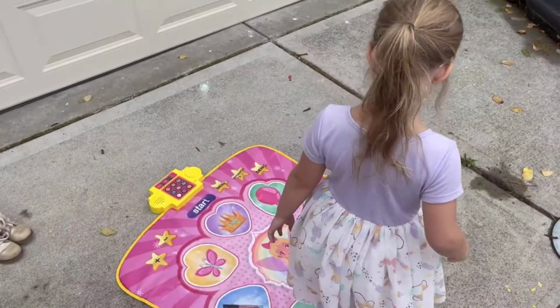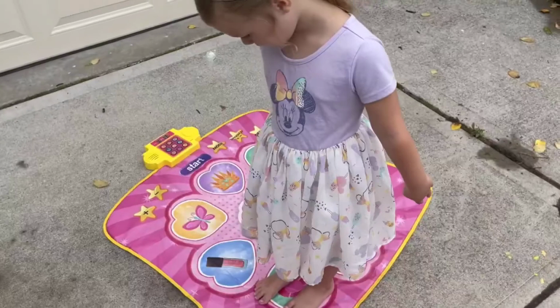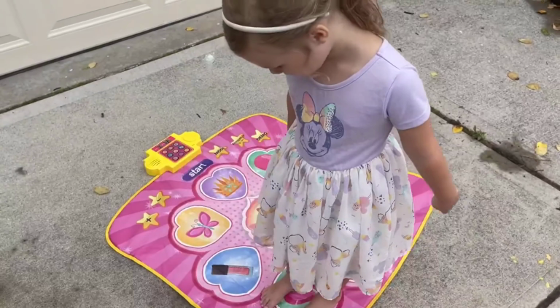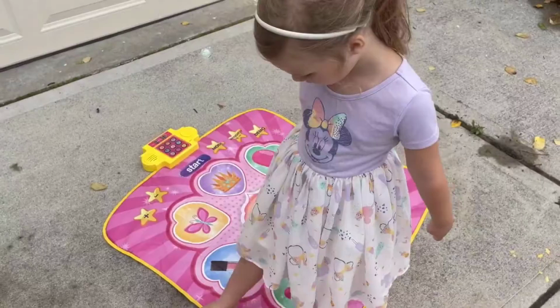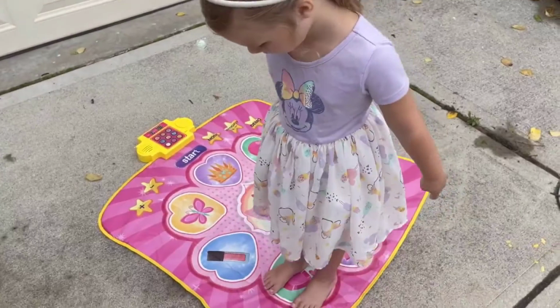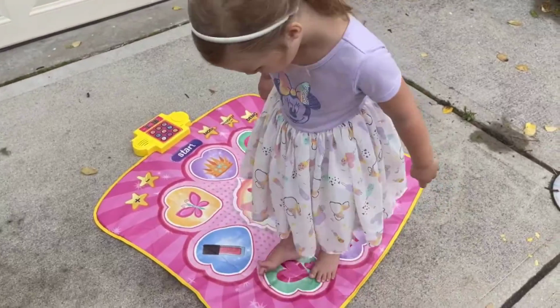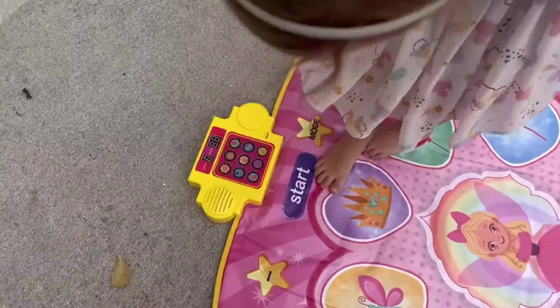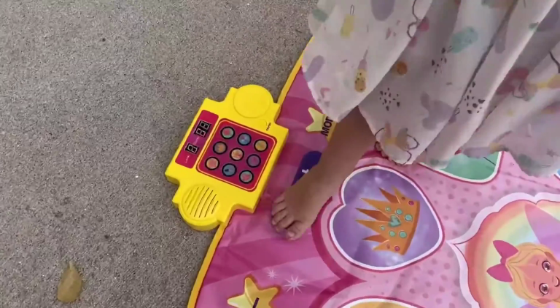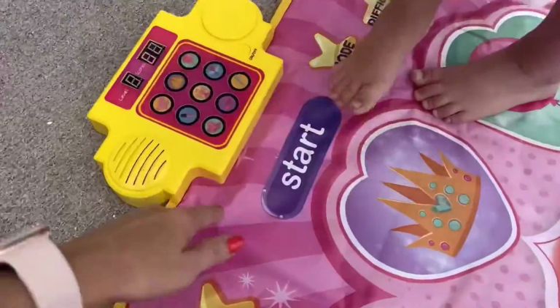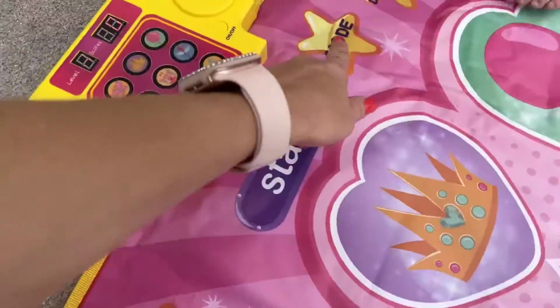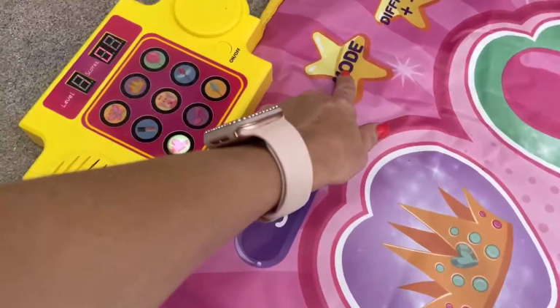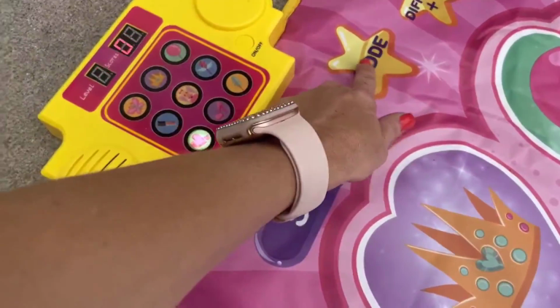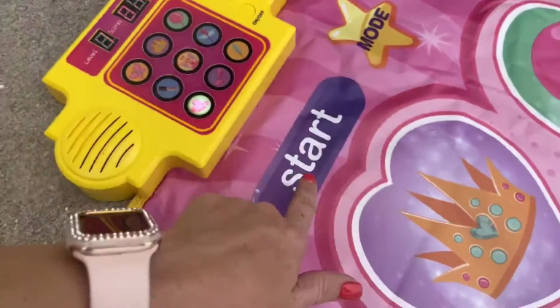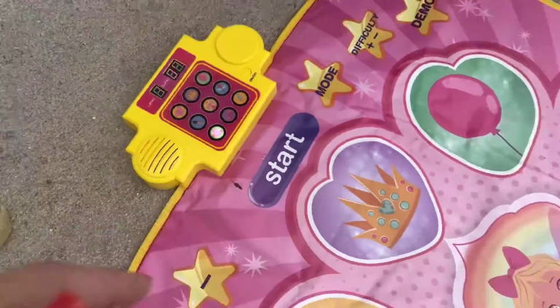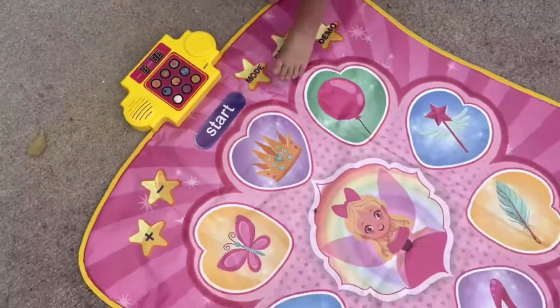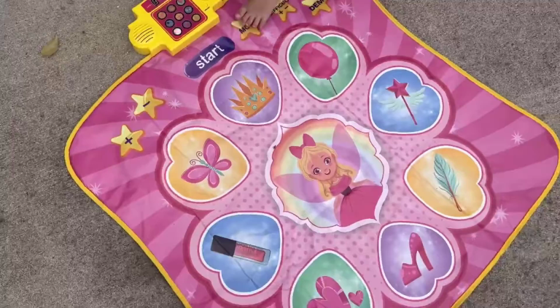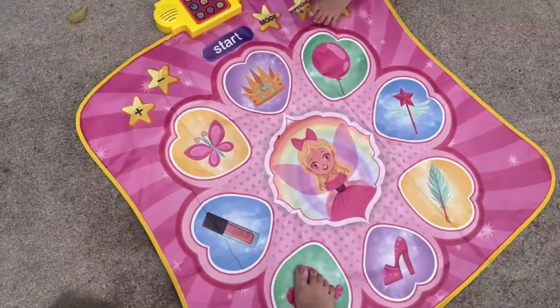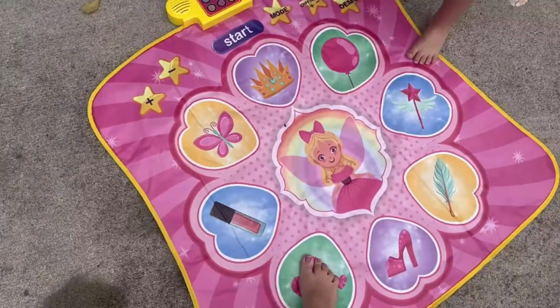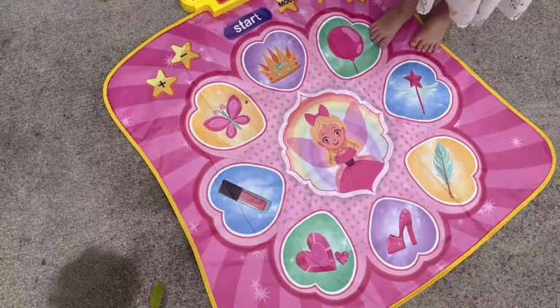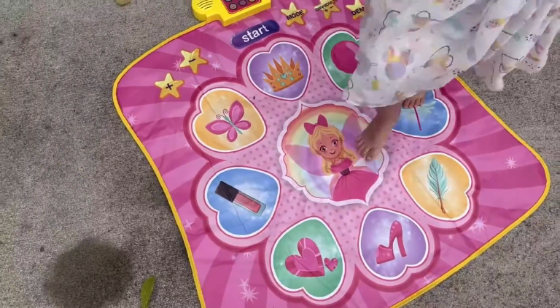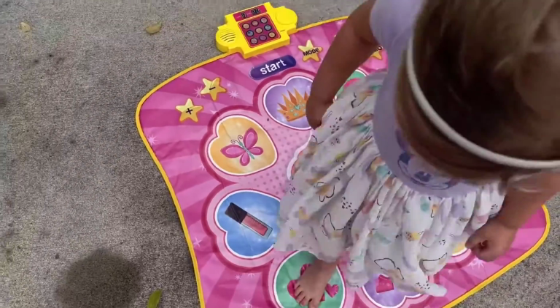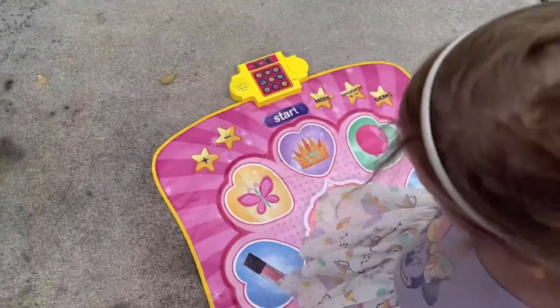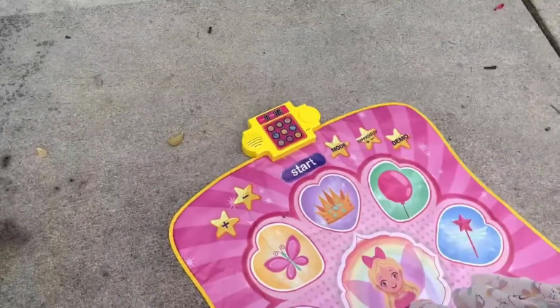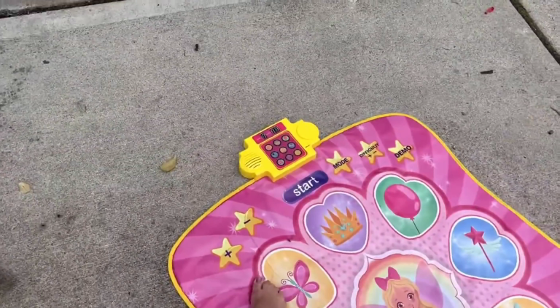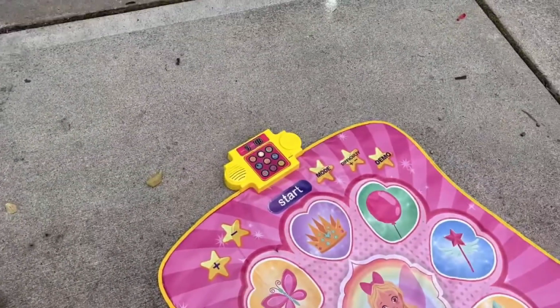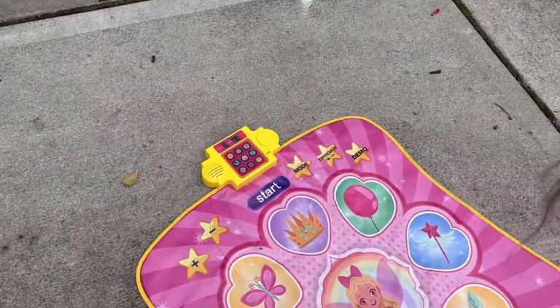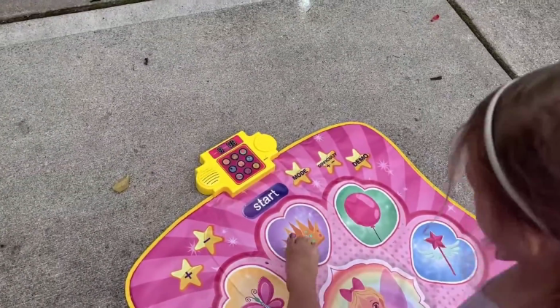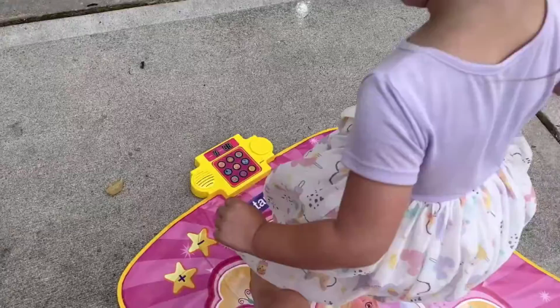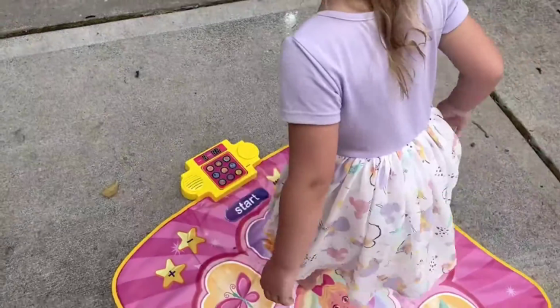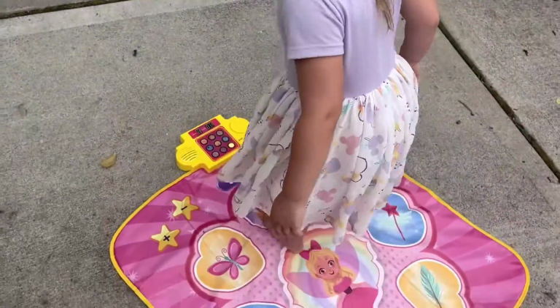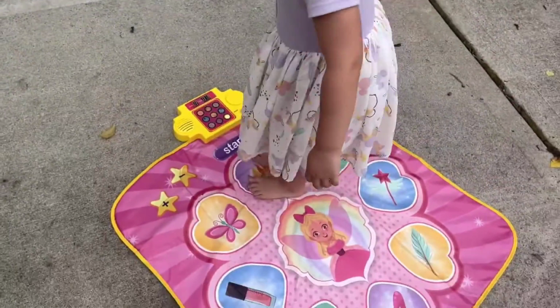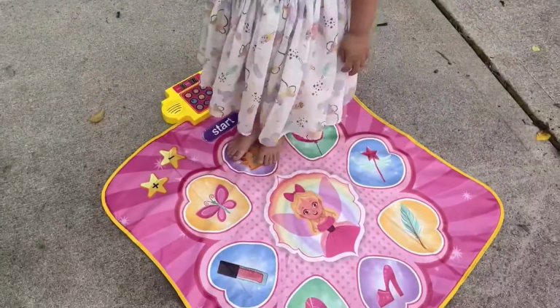Alright, so if we want to change it we can do the different modes. Look, so this is what you do now — you step on it wherever it lights up. Step on the middle one. Good, now step back.